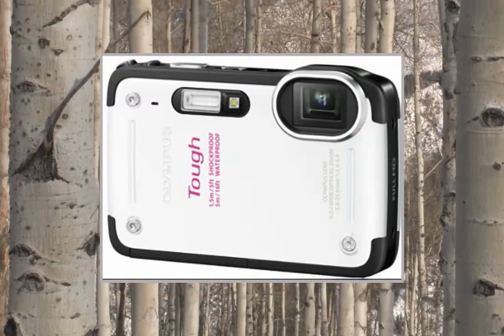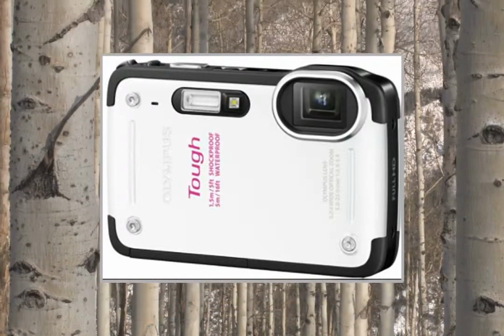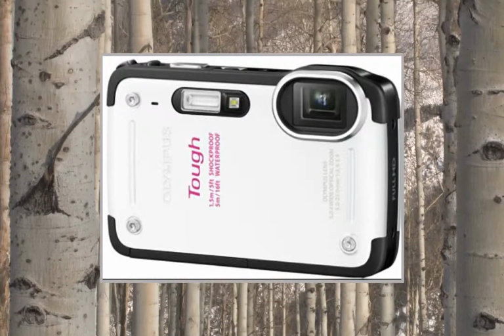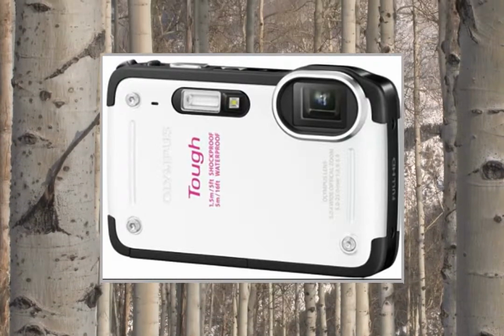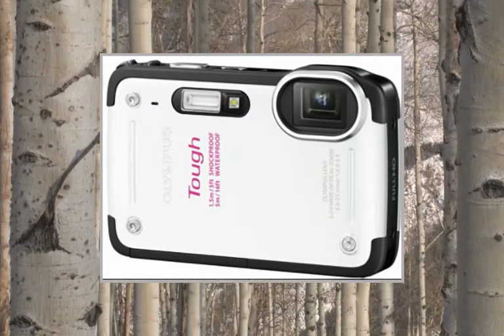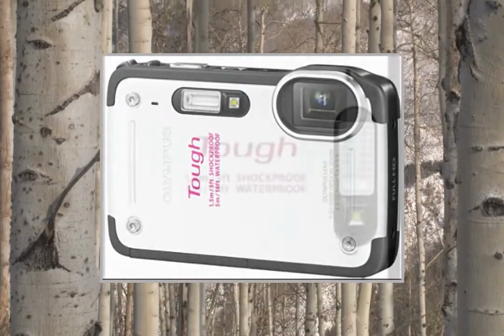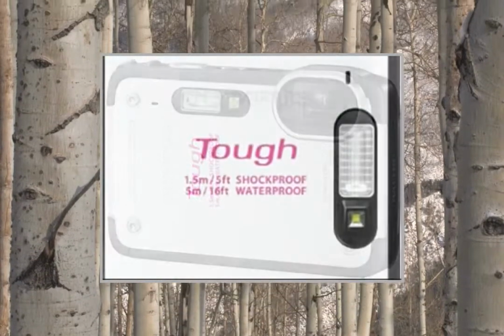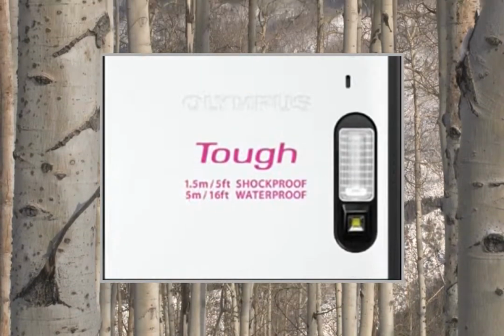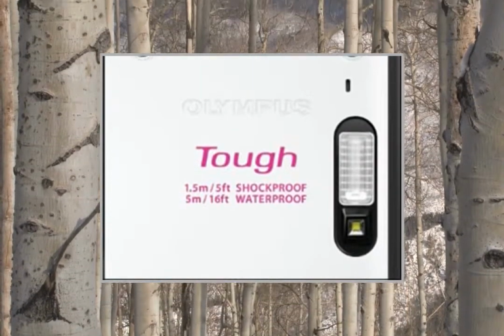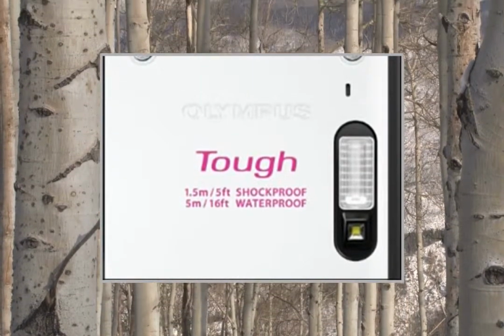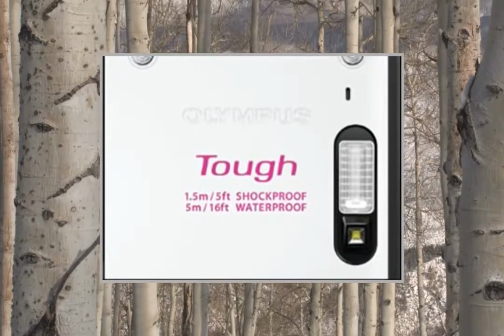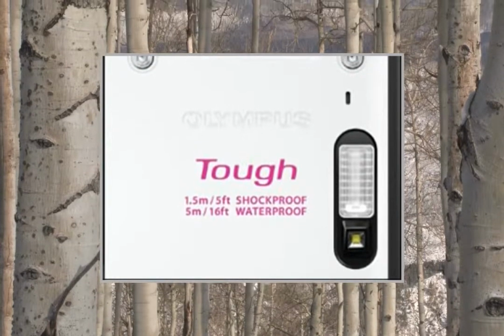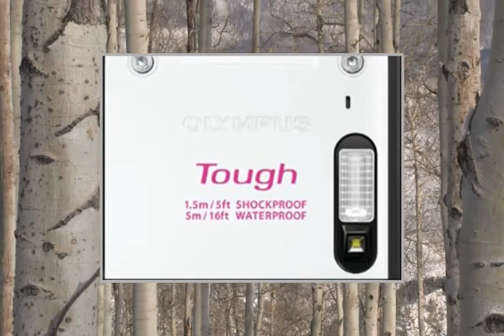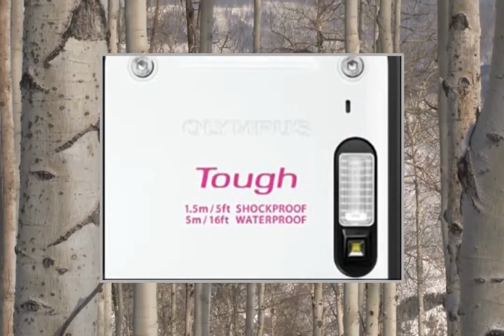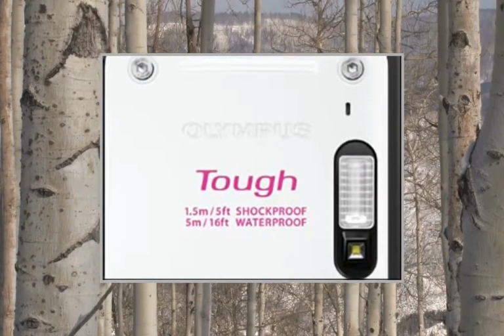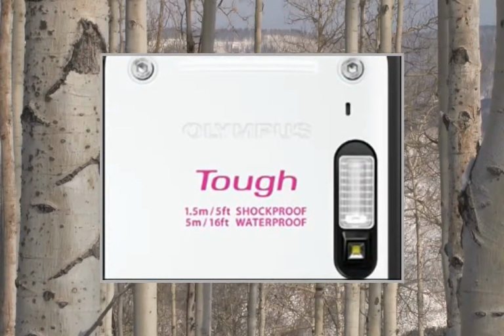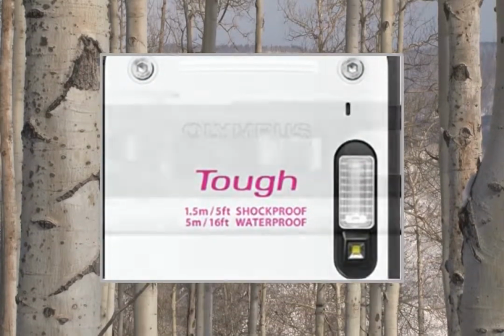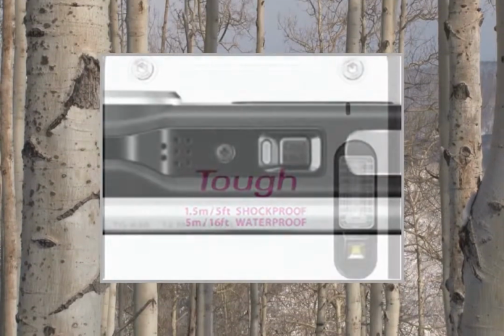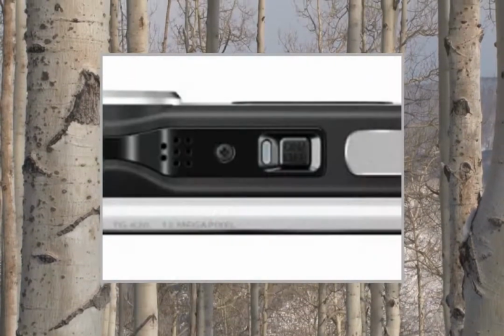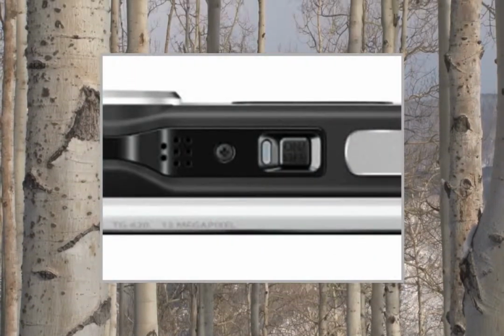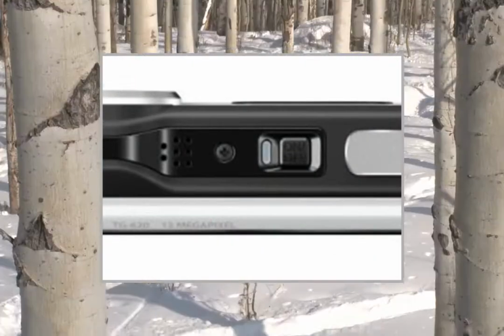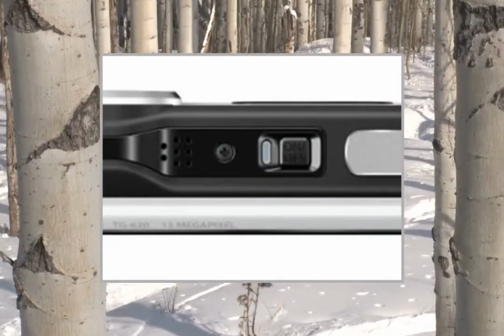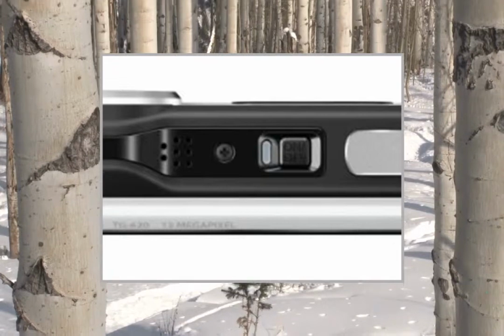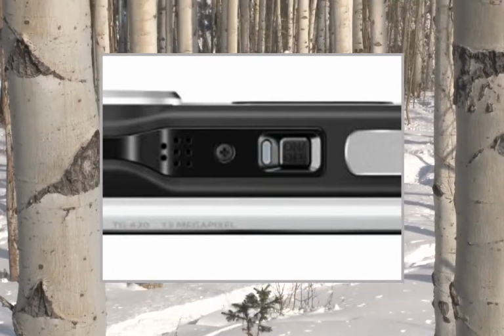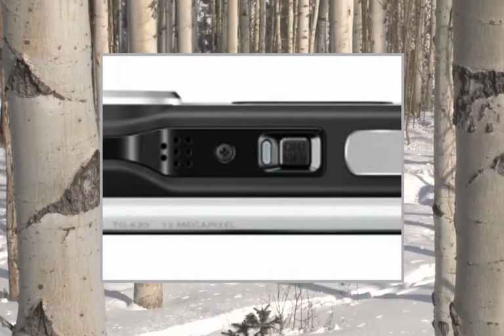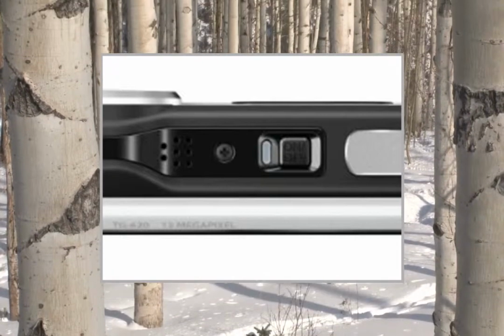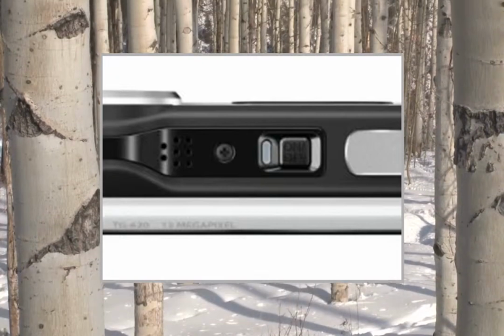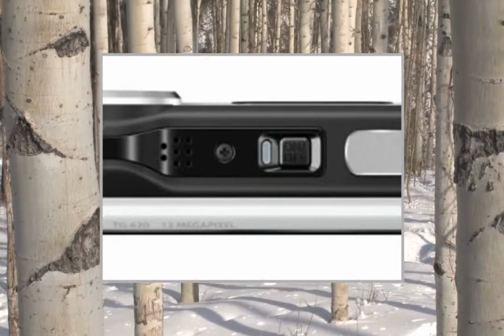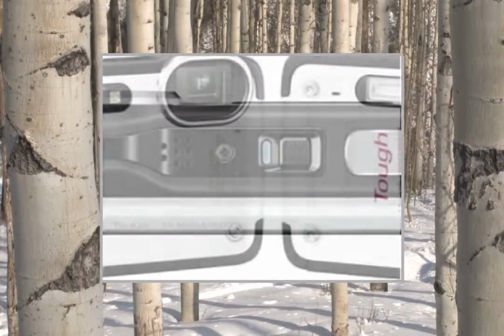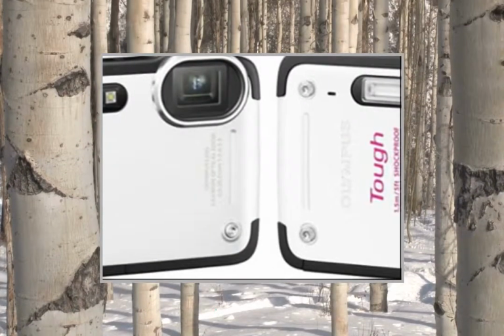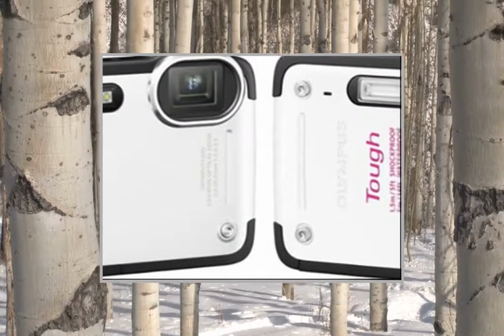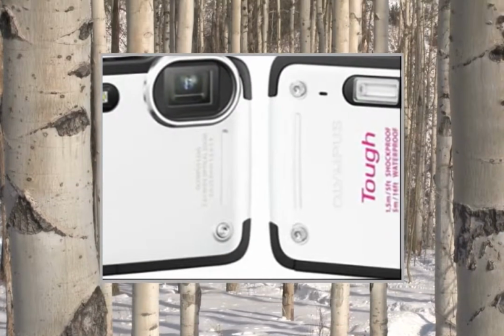After a bad experience with my last camera, I spent a lot of time researching rugged cameras before buying this one. The research paid off because I'm certain I made the right choice.